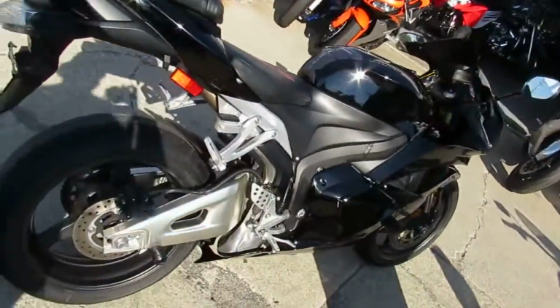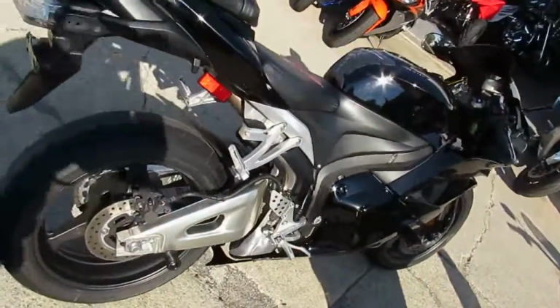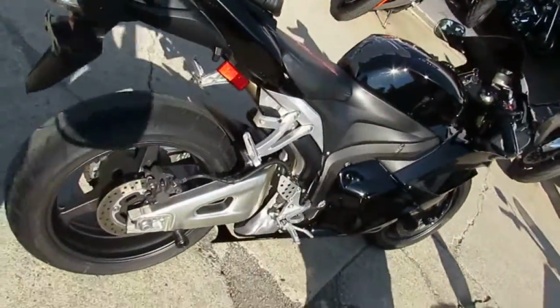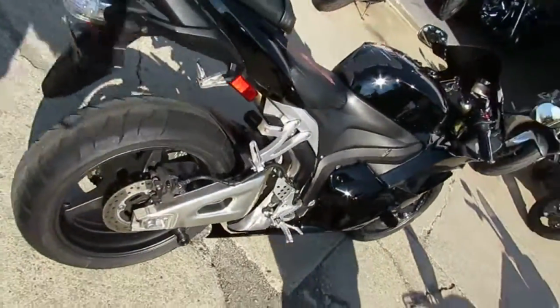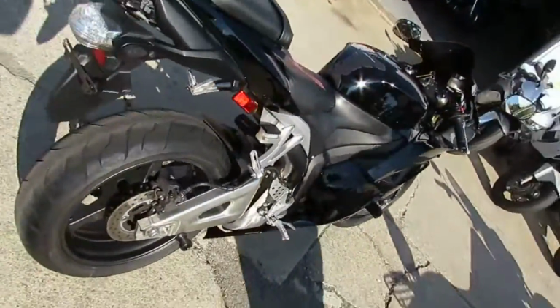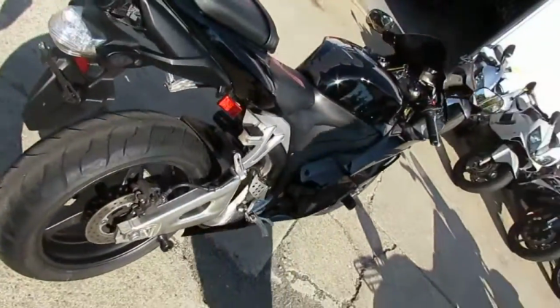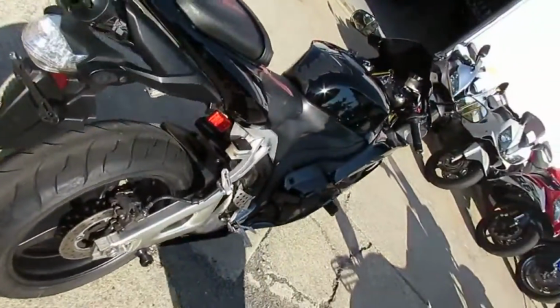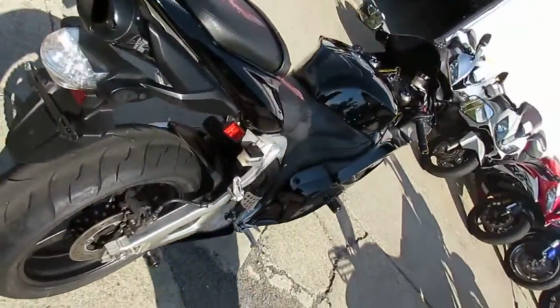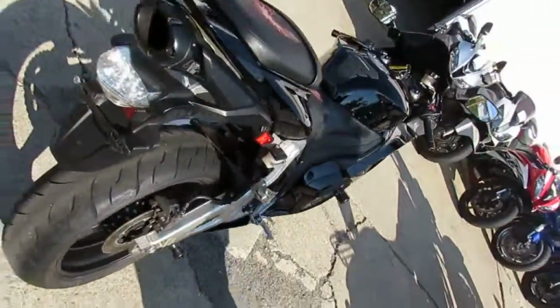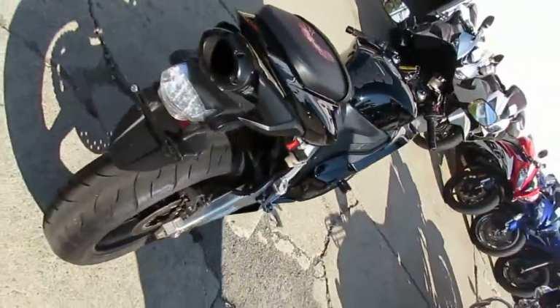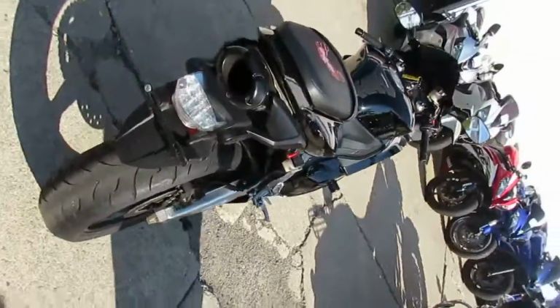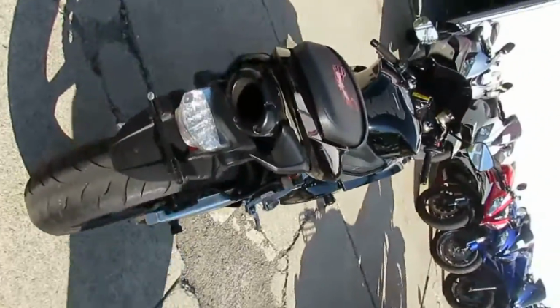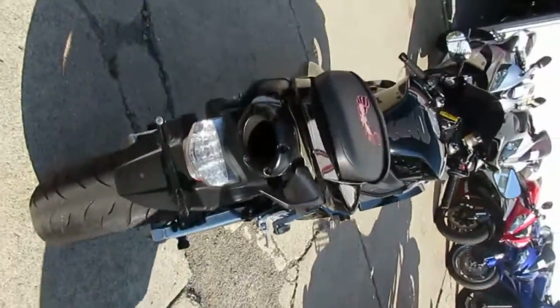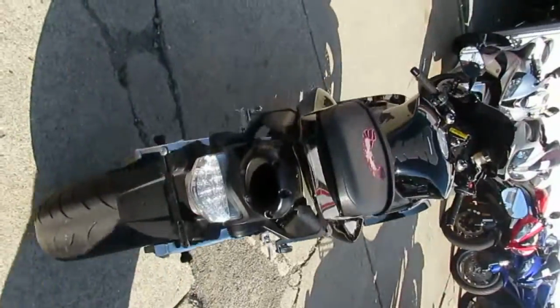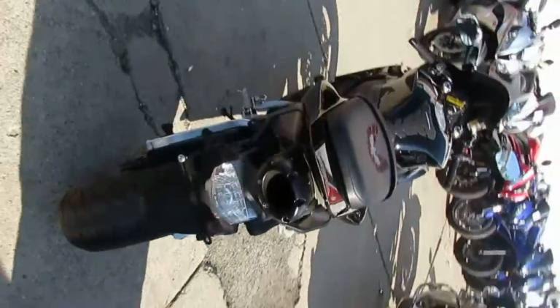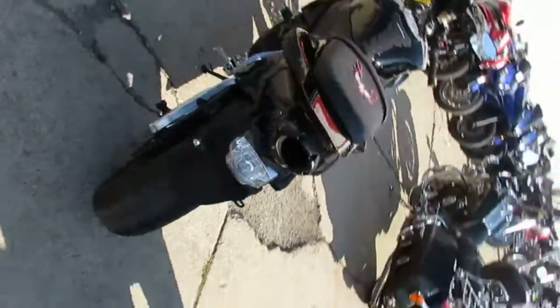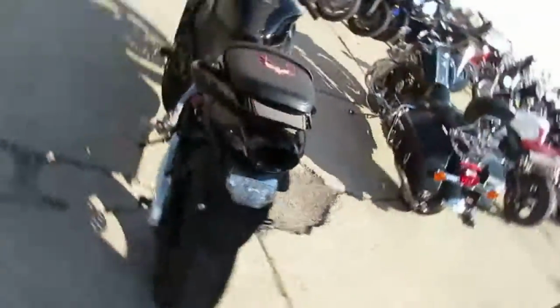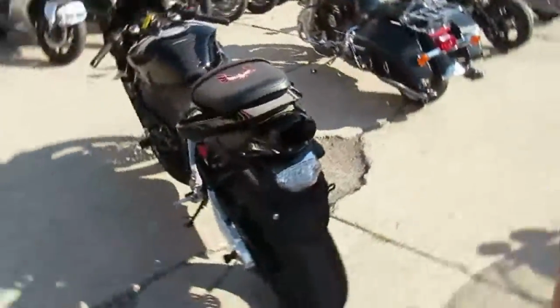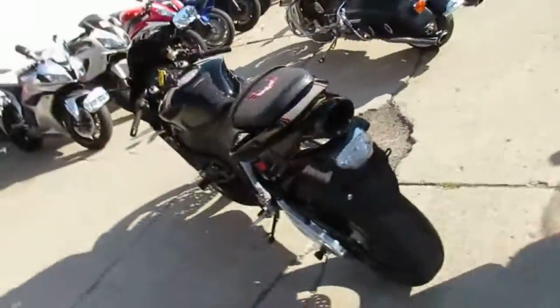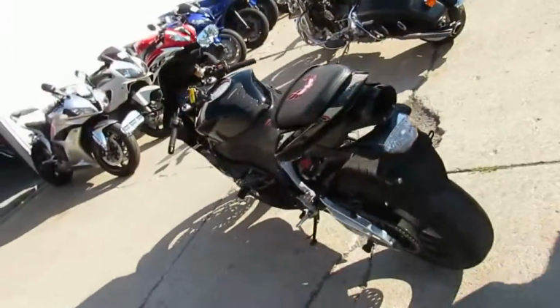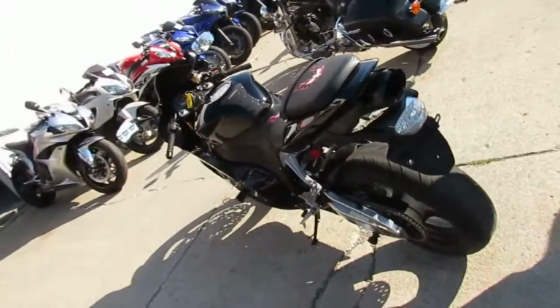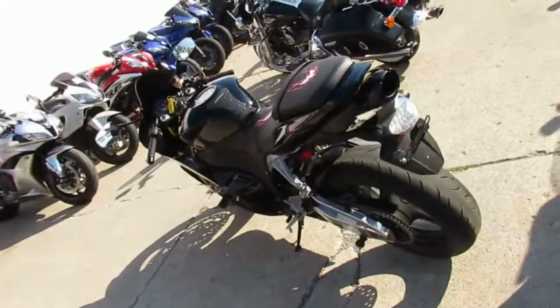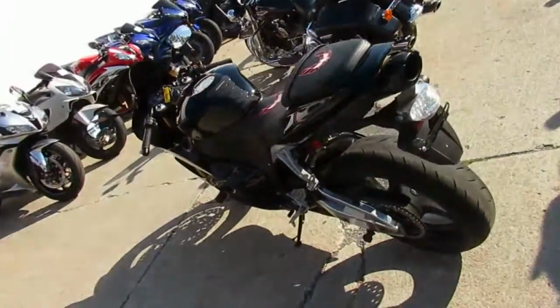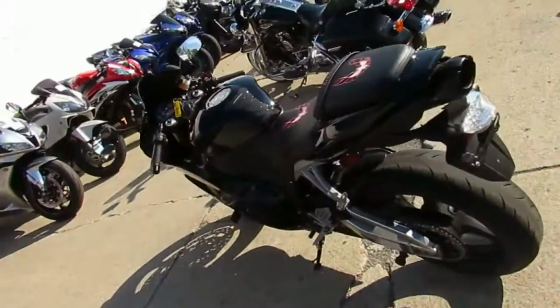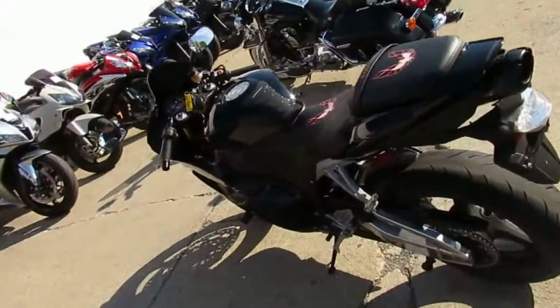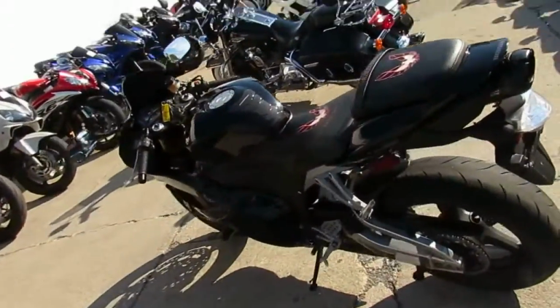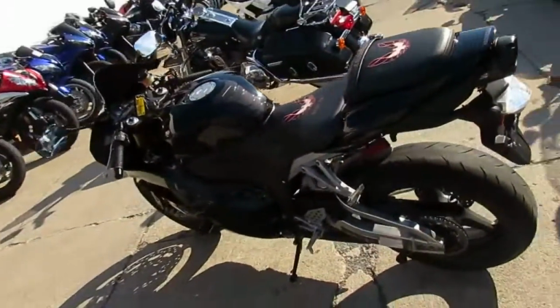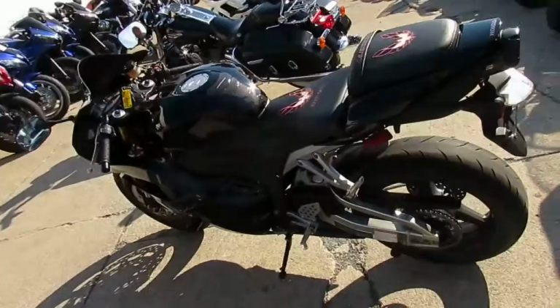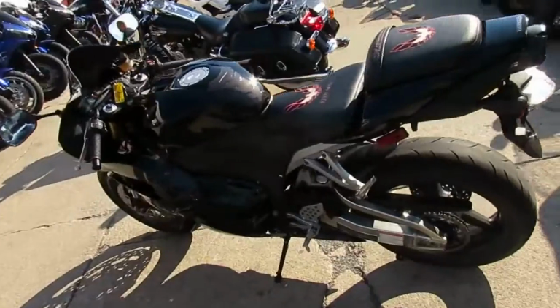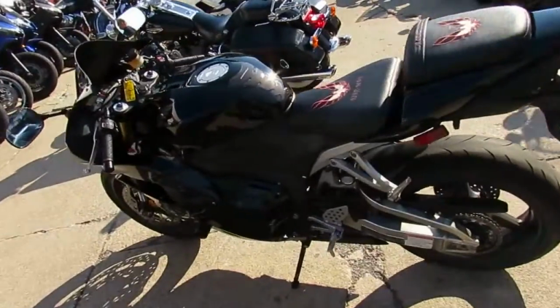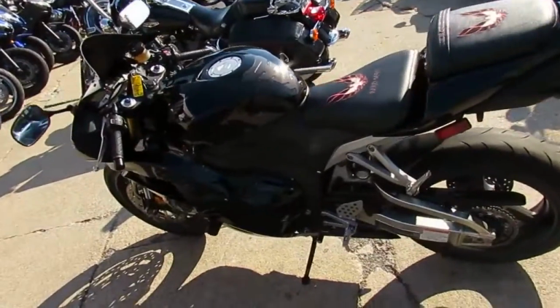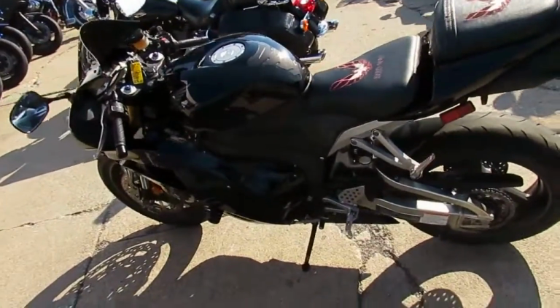It's got flush mount front turn signals, tinted windscreen, frame sliders, and the Two Brothers carbon fiber black series exhaust makes this 600RR sound as cool as it looks.